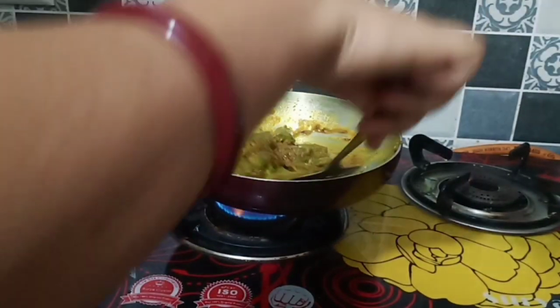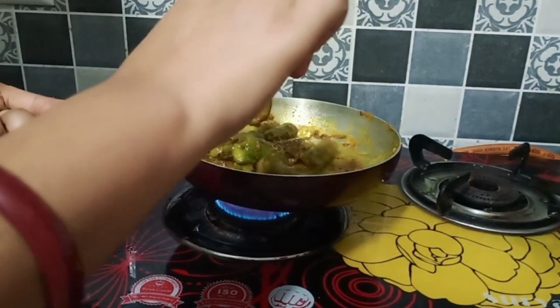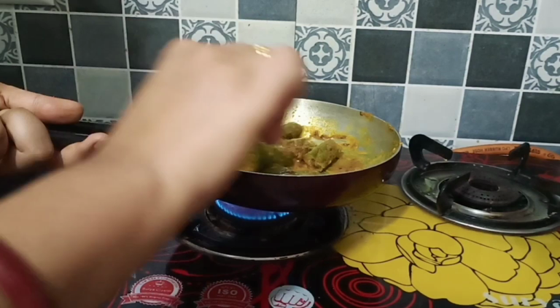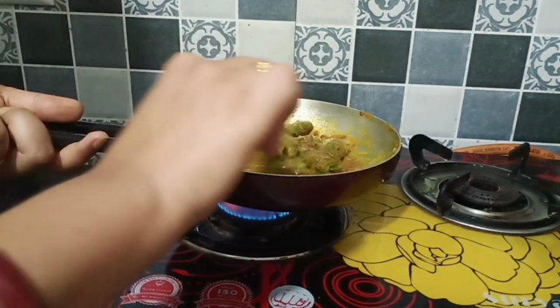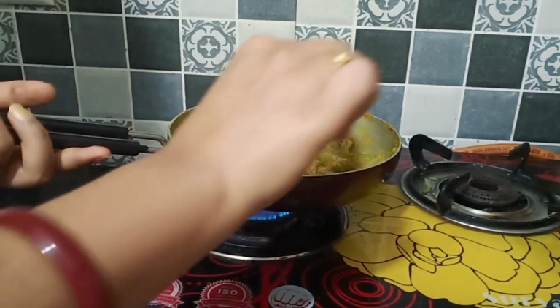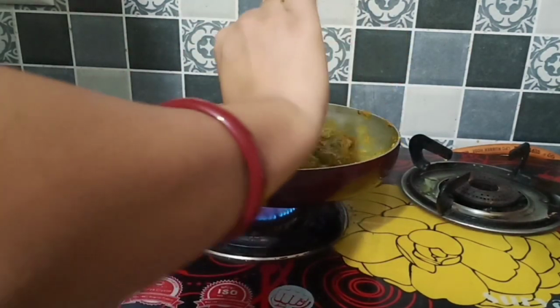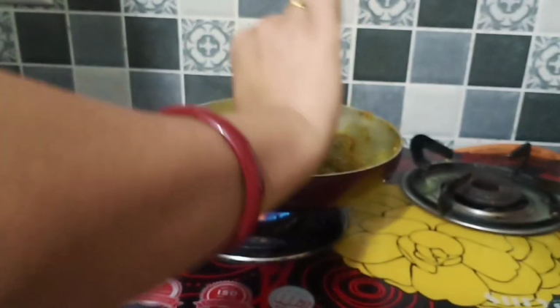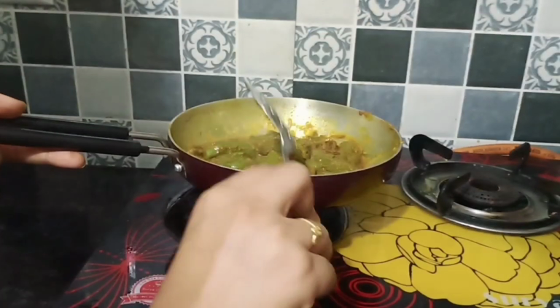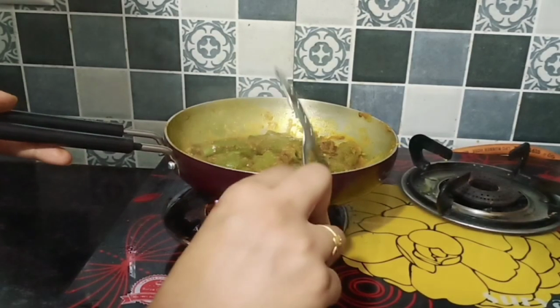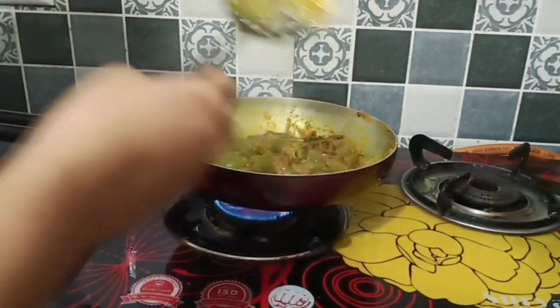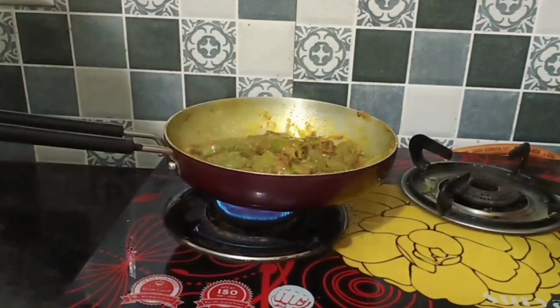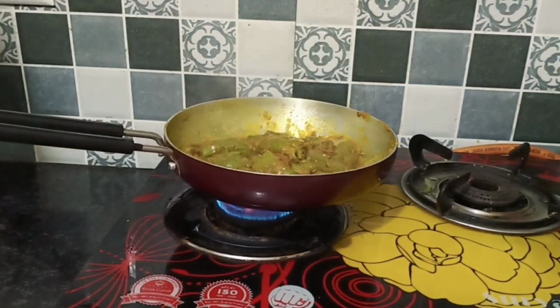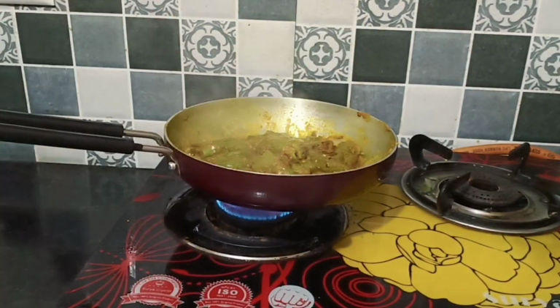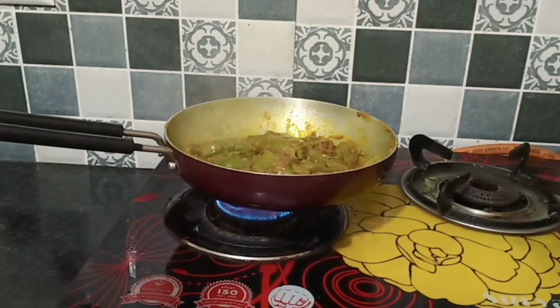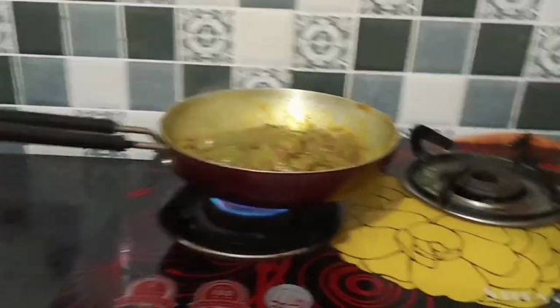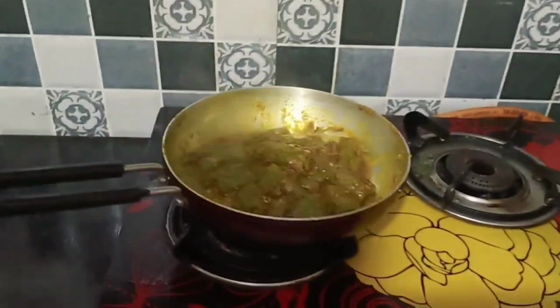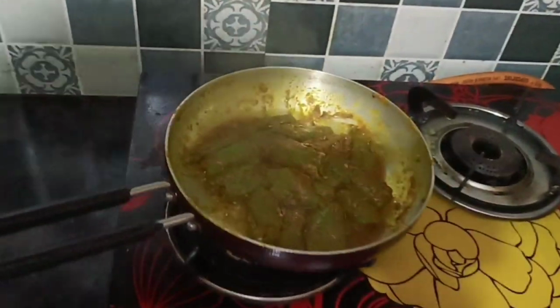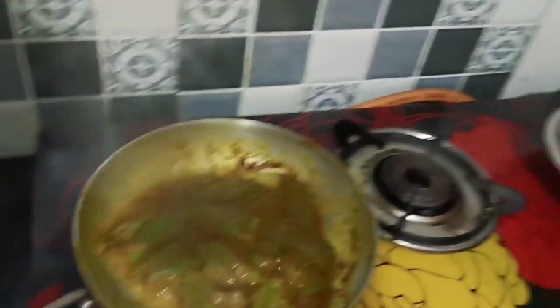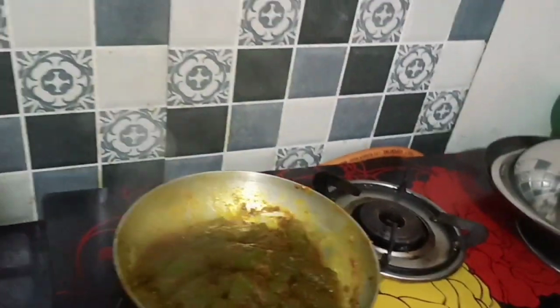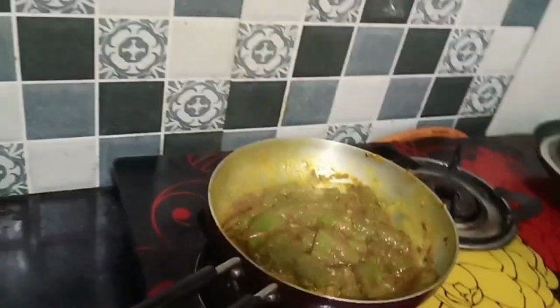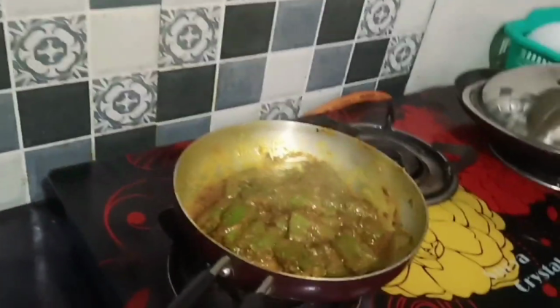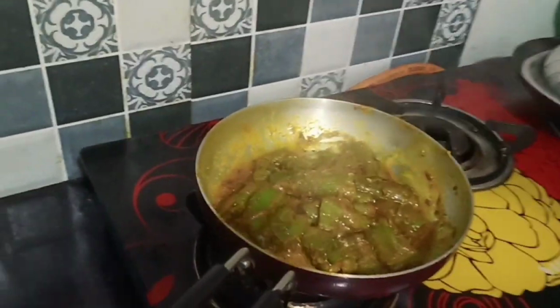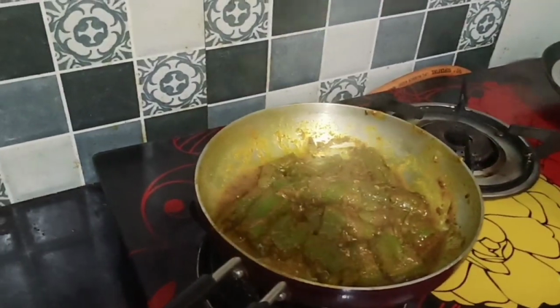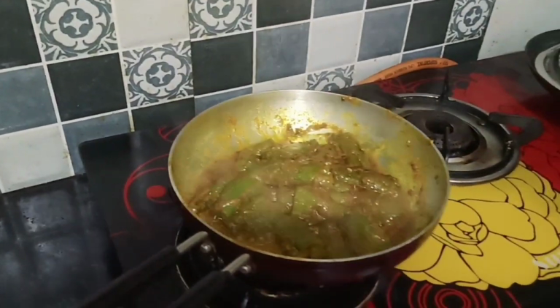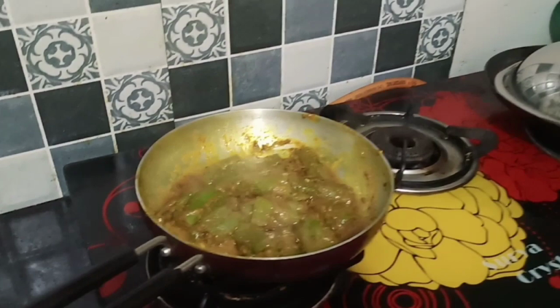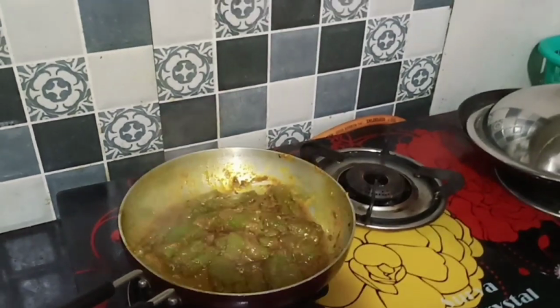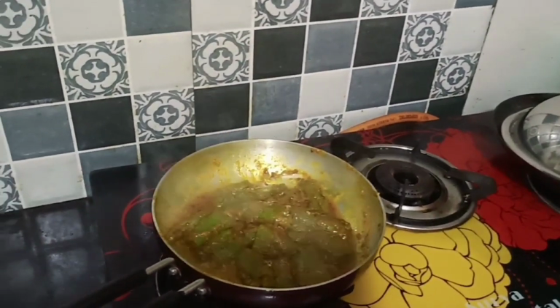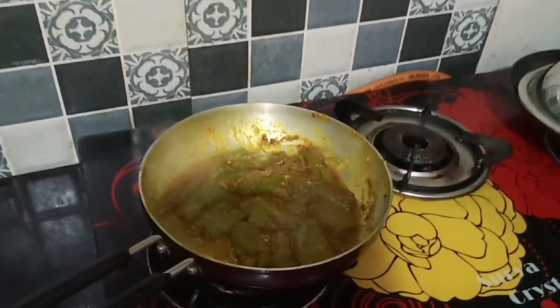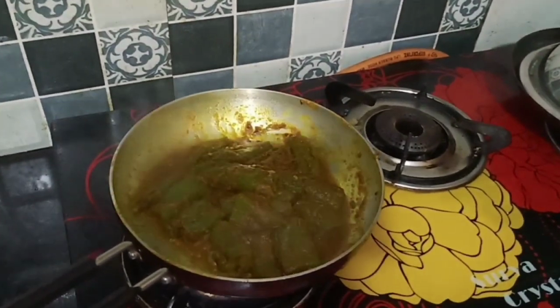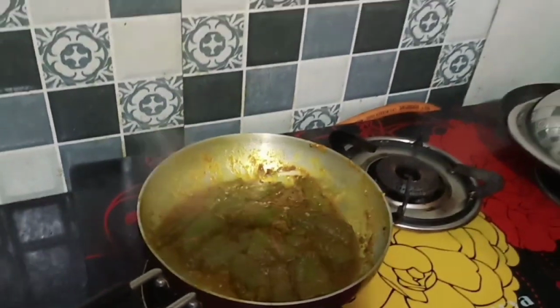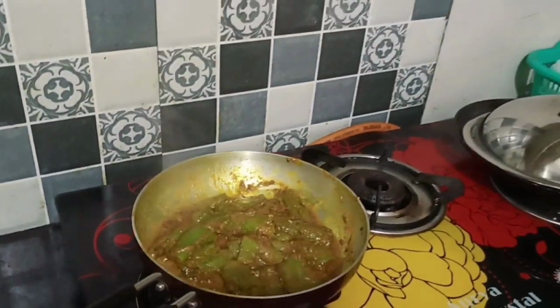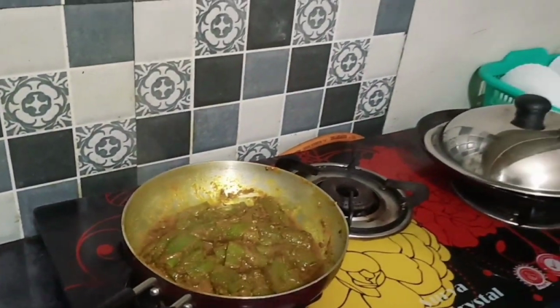After adding the water it will thicken up. I will mix it well and put it in a good way. After that it will be ready and ready to serve. It will be nice and soft.